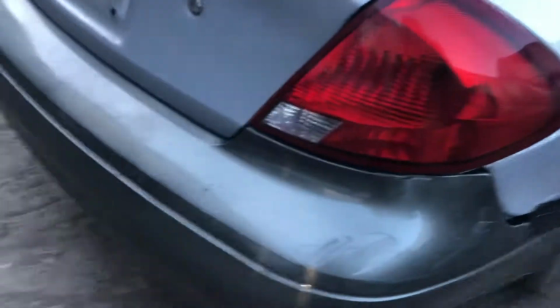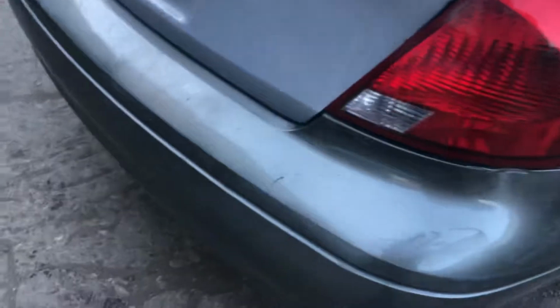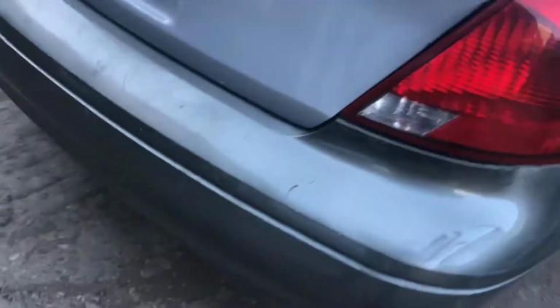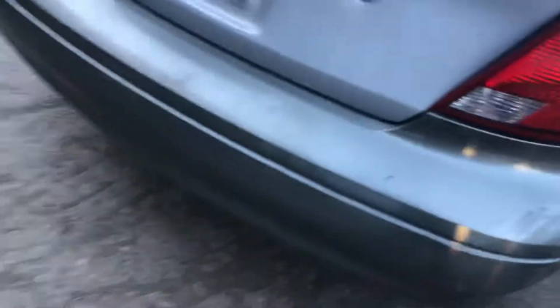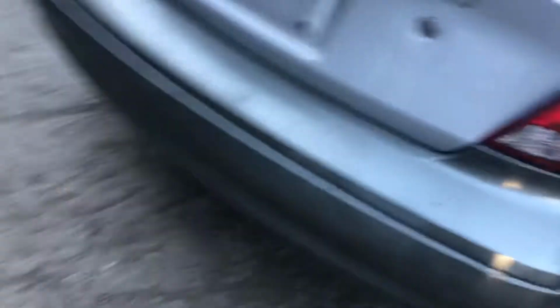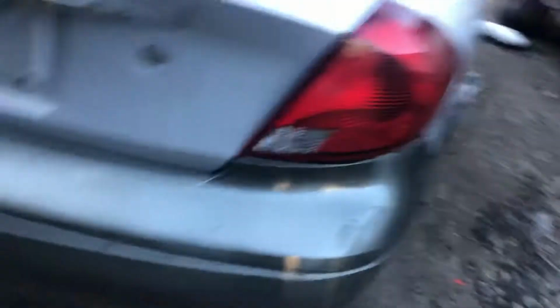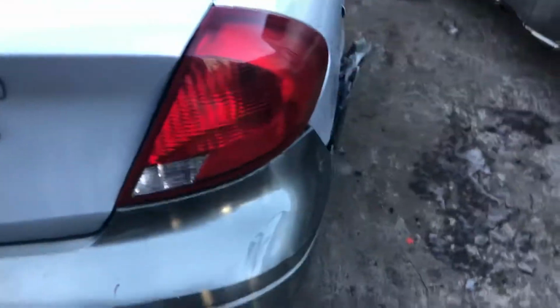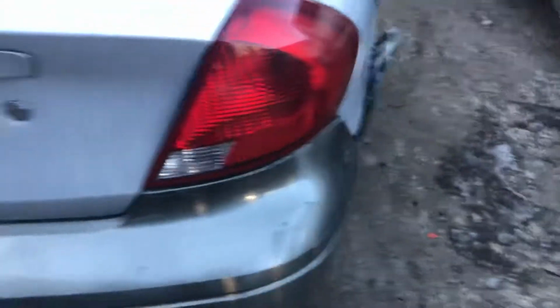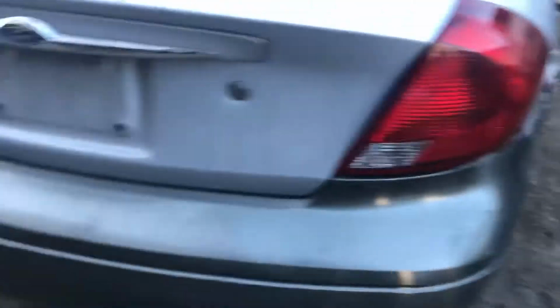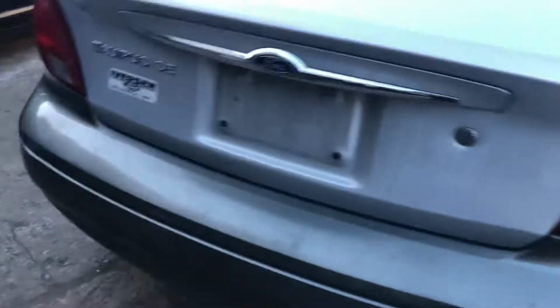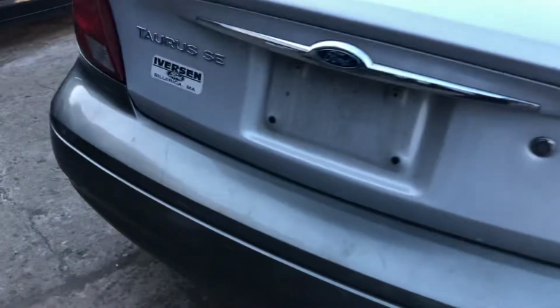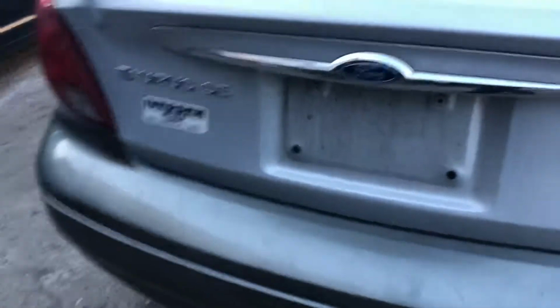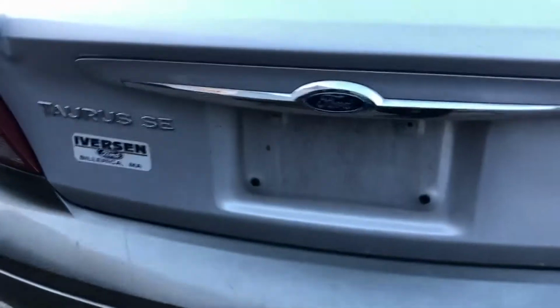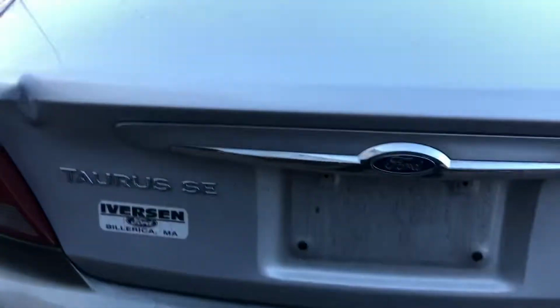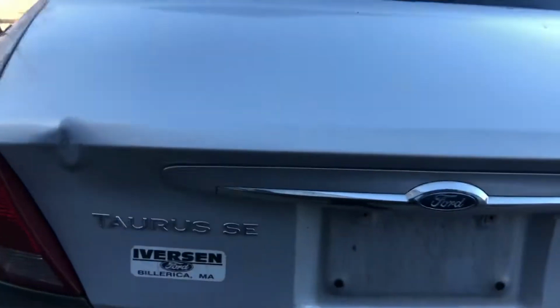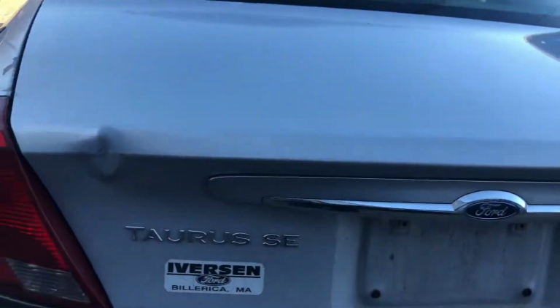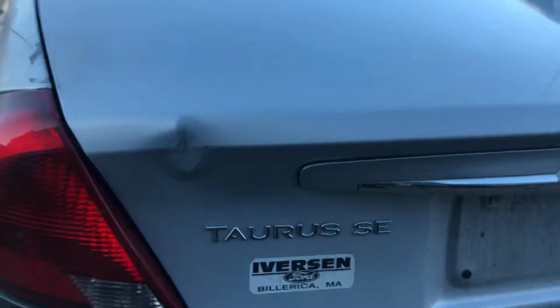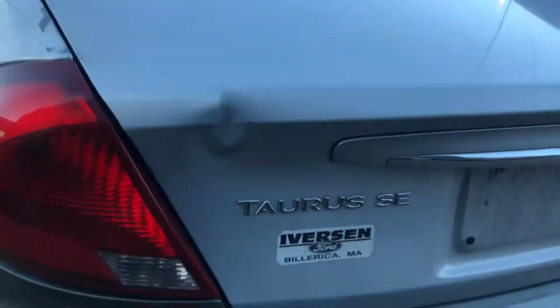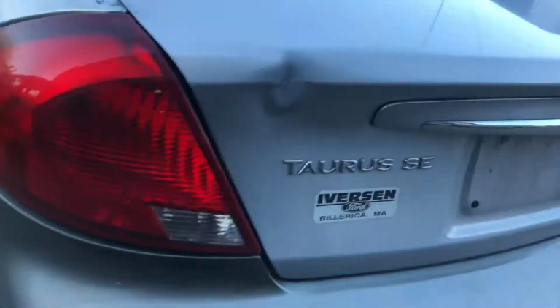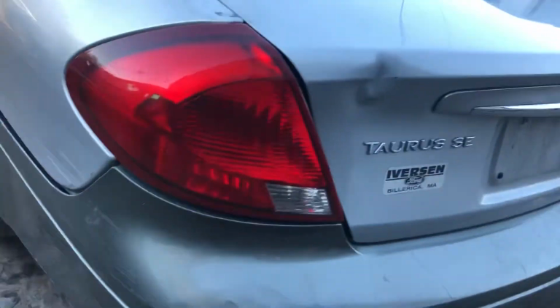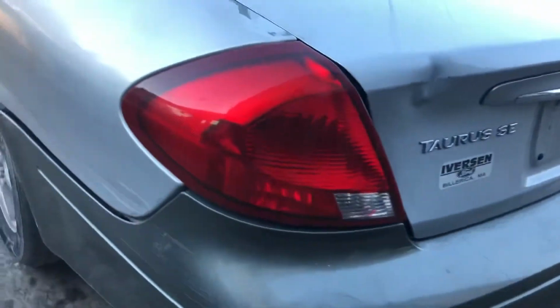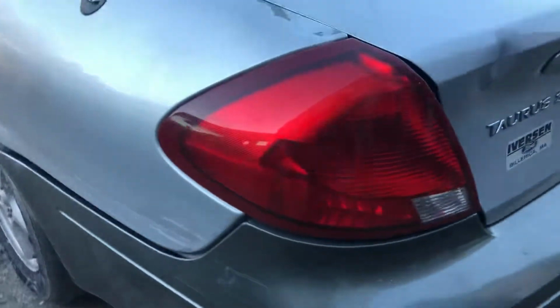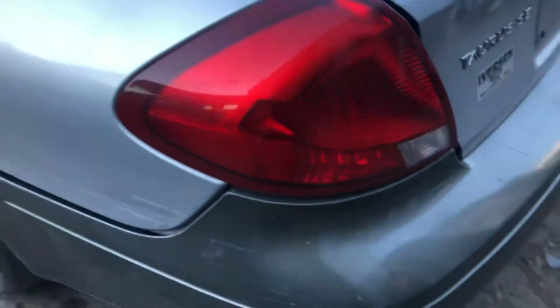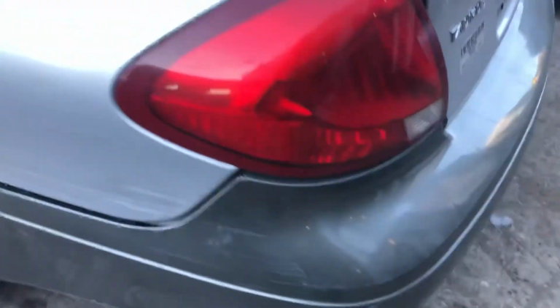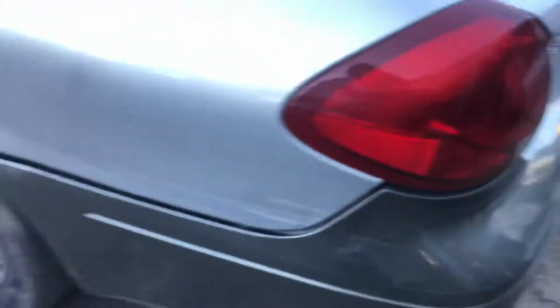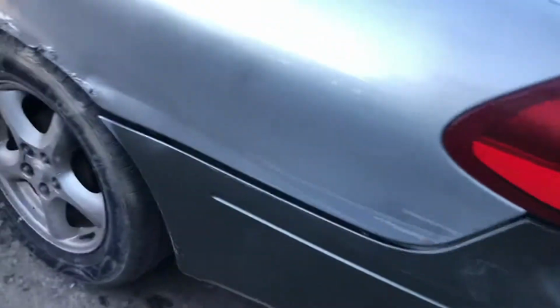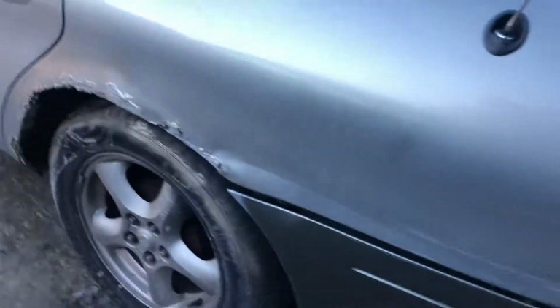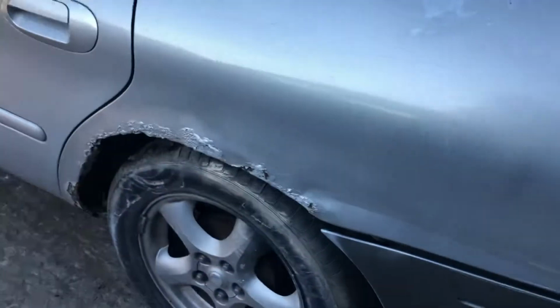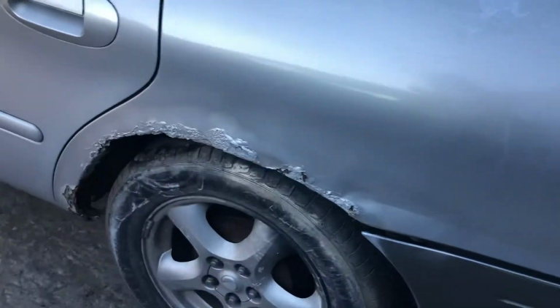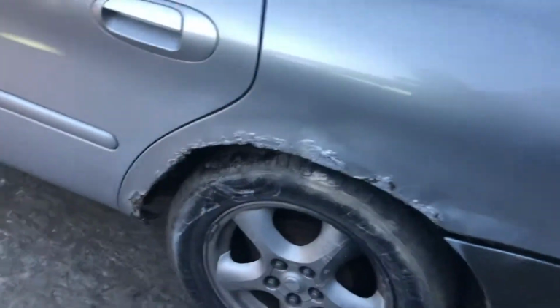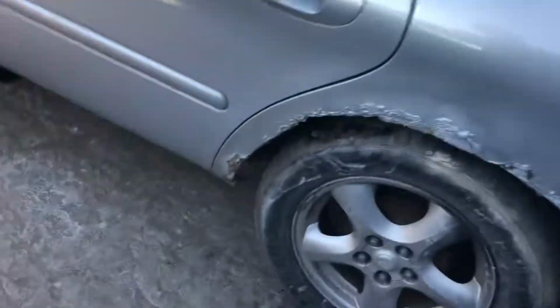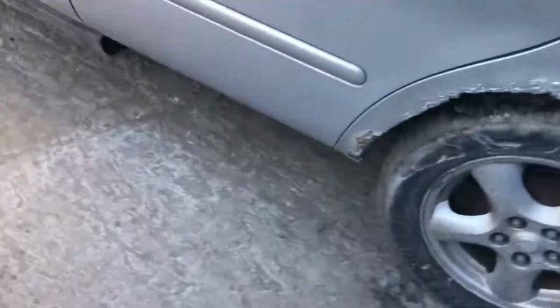Rear bumper is pushed in. Good taillight. Lid's dented. Another good taillight. Quarter is rusted and bubbly.